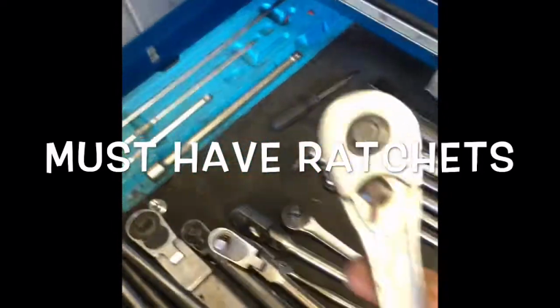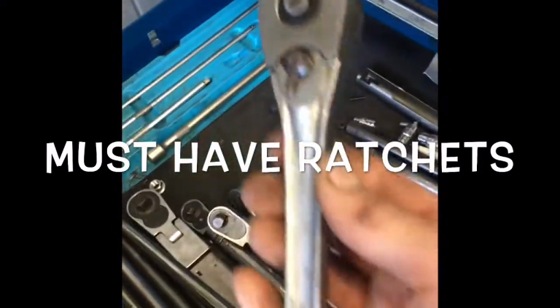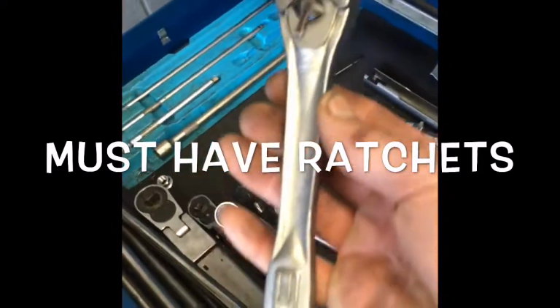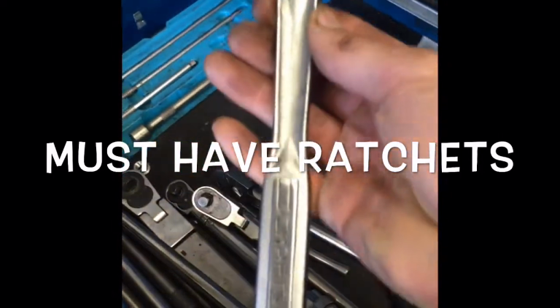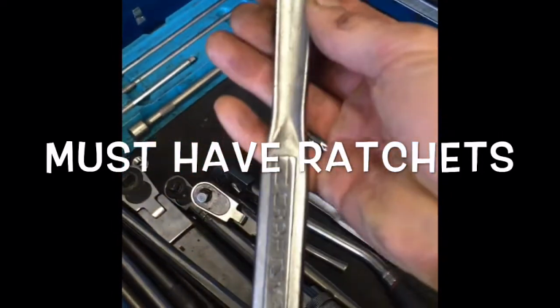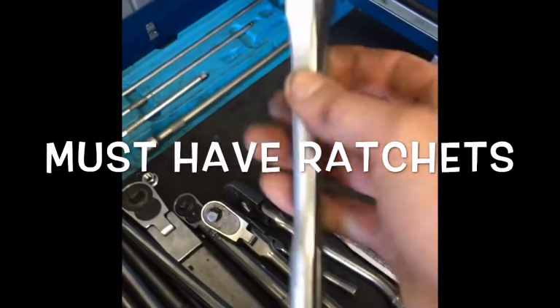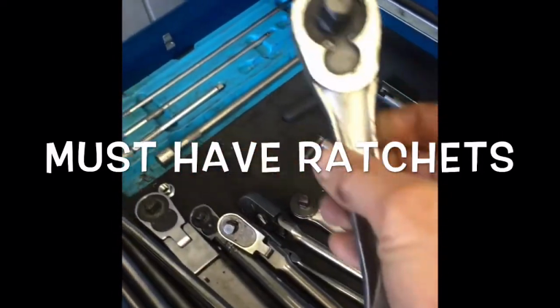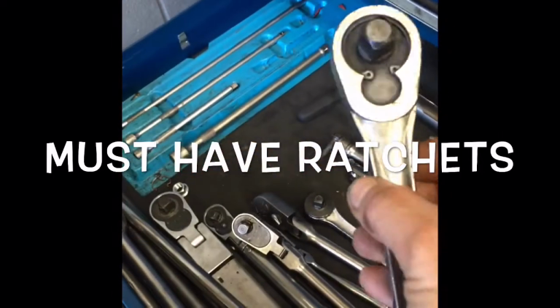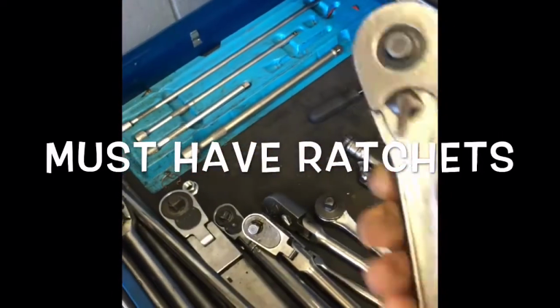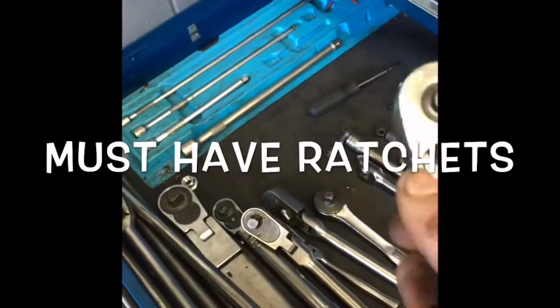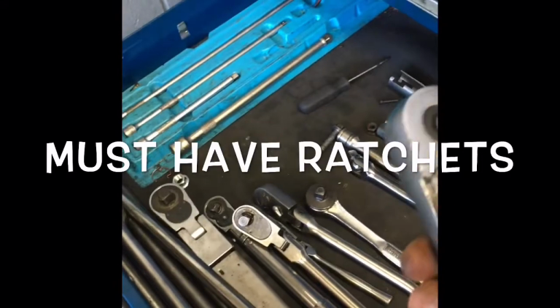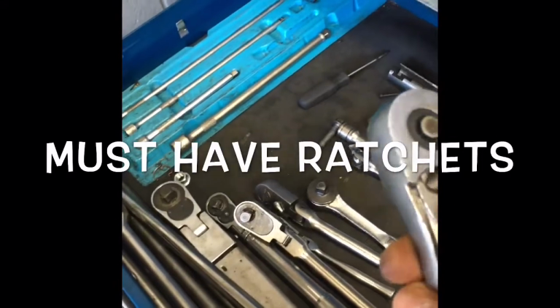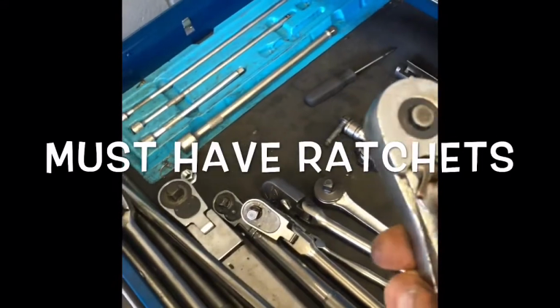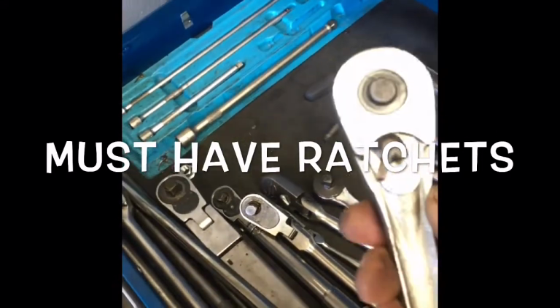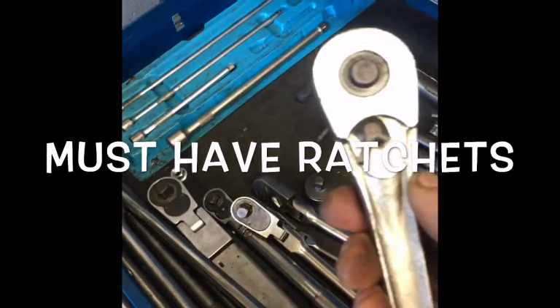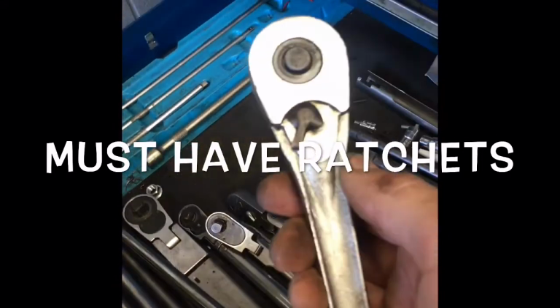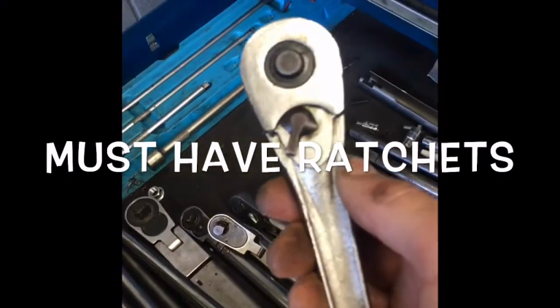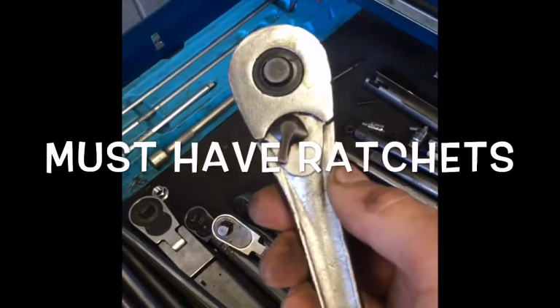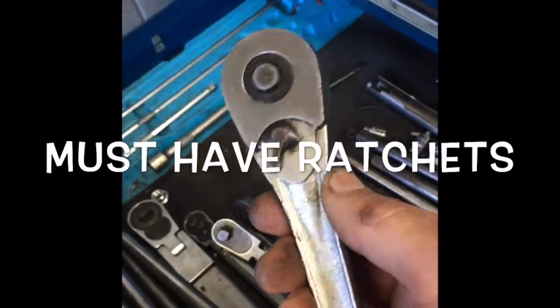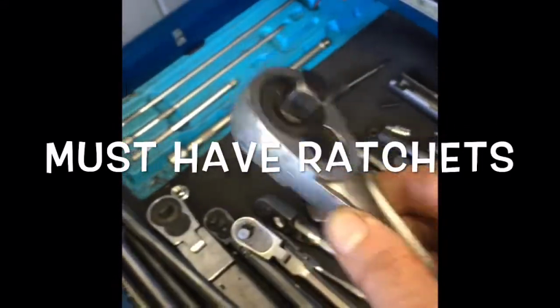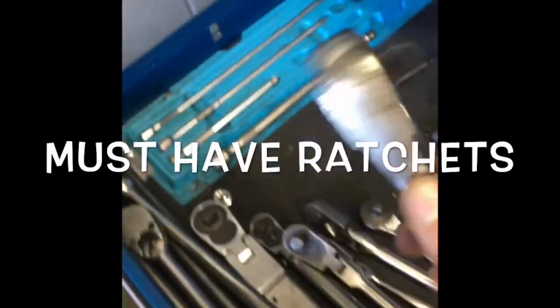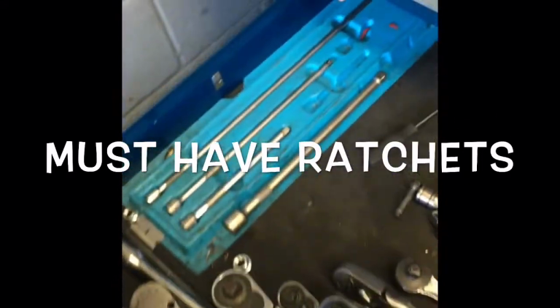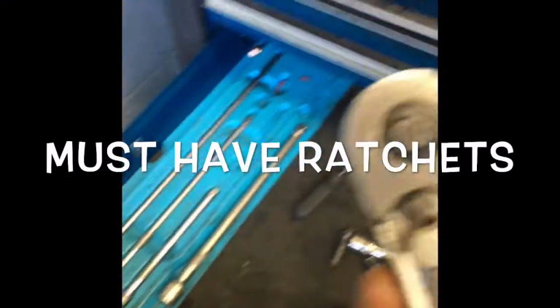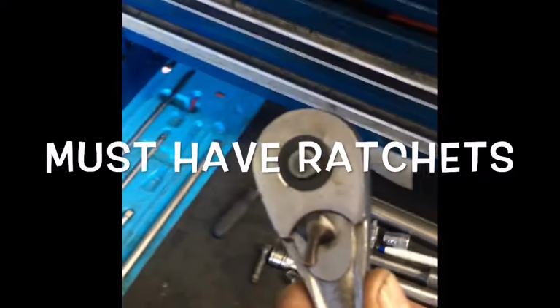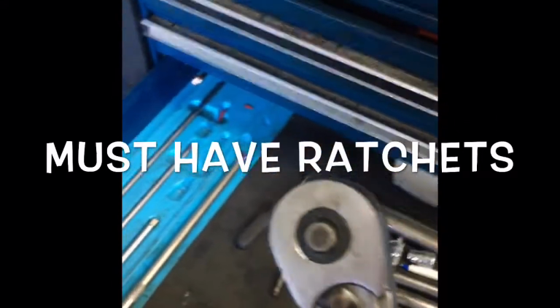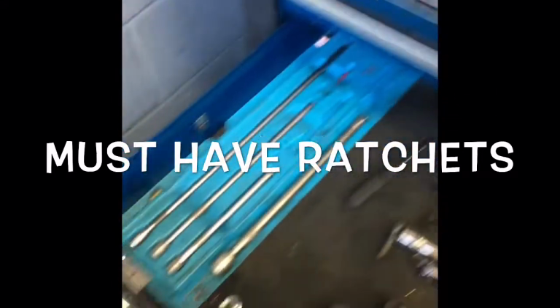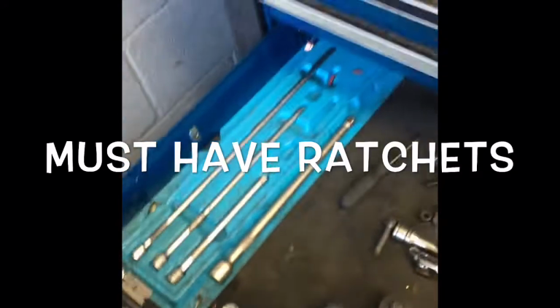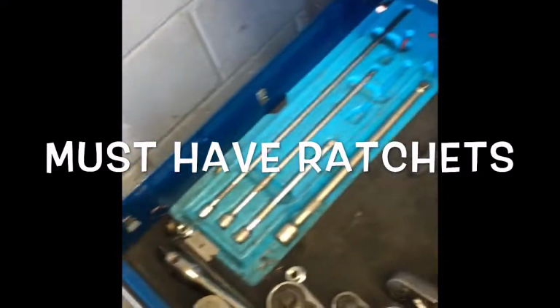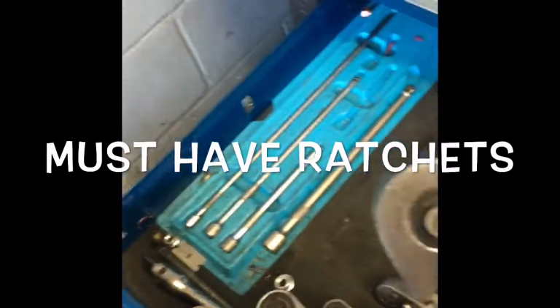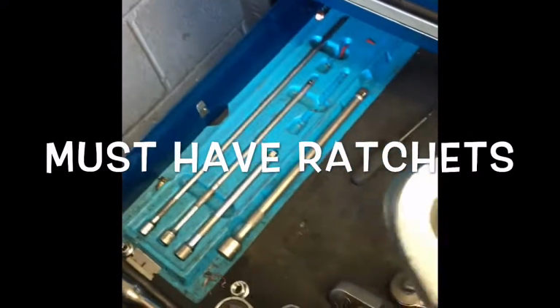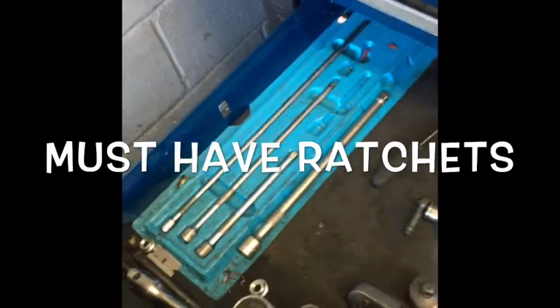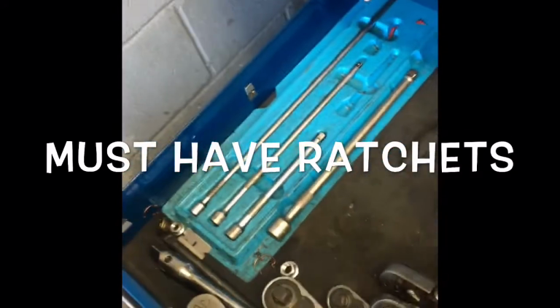And then I've got my little Craftsman here. It works pretty good. I don't use it very often, but overall it's a pretty good tool. Nothing wrong with Craftsman — it saves money and works great.